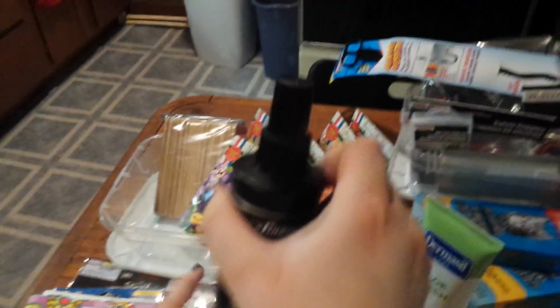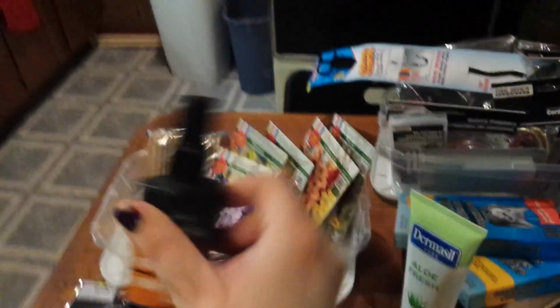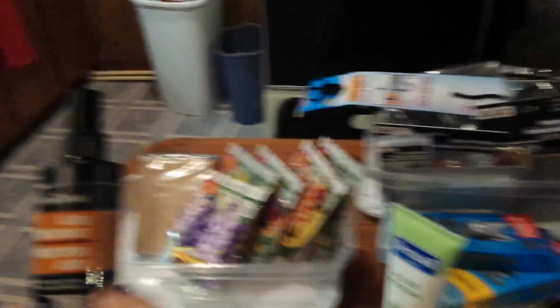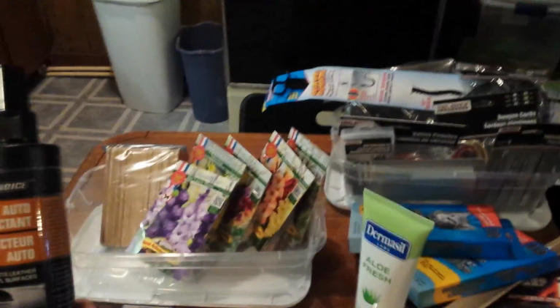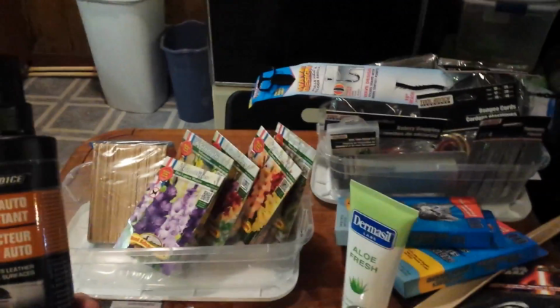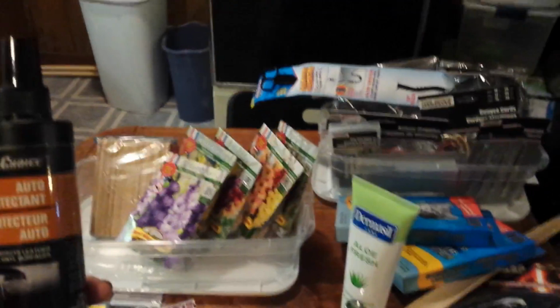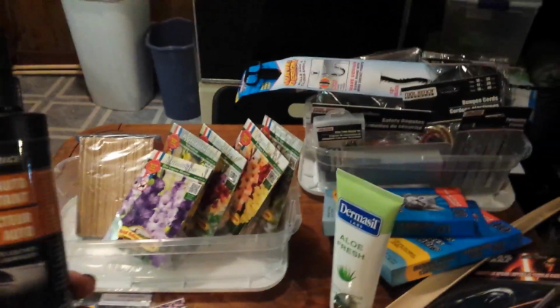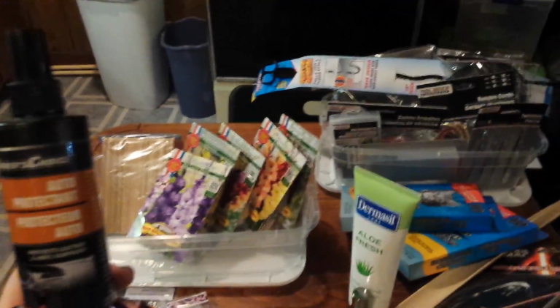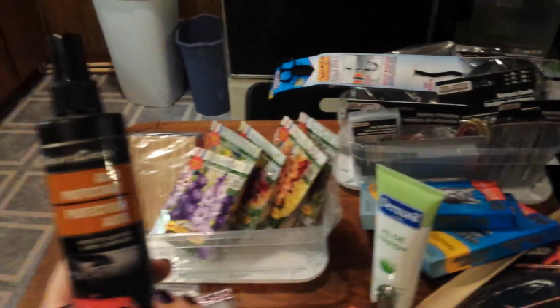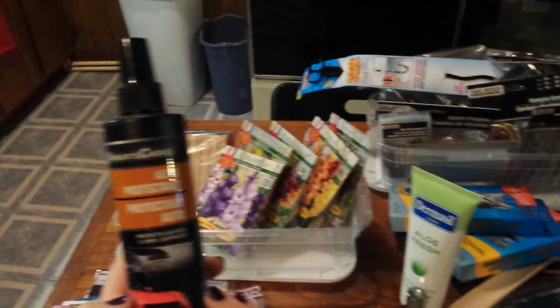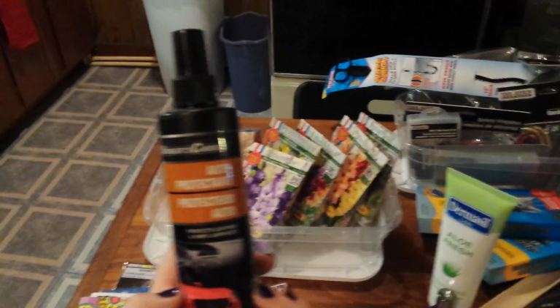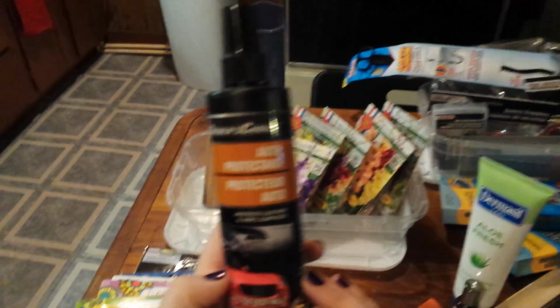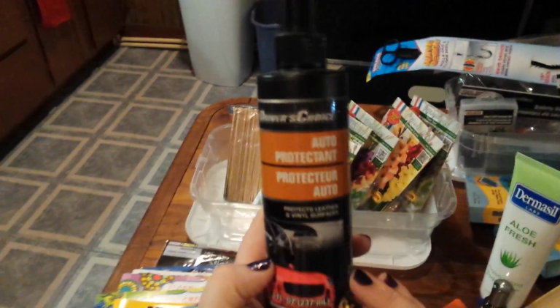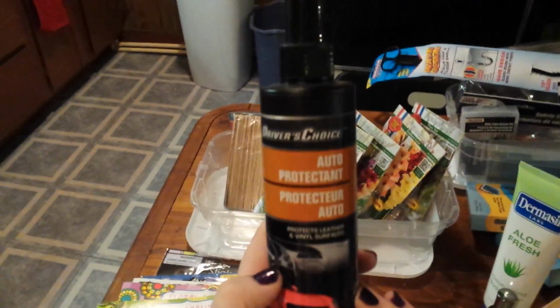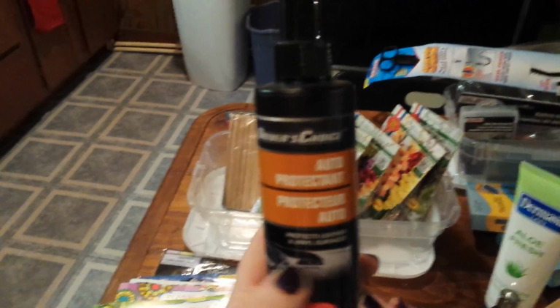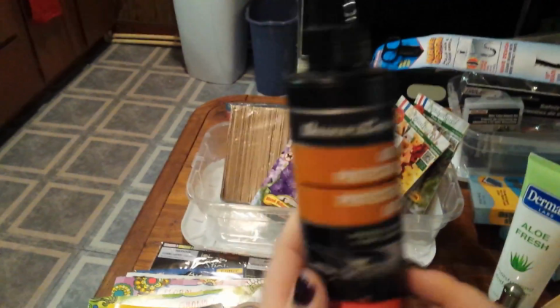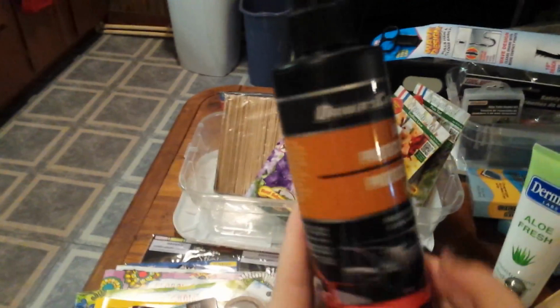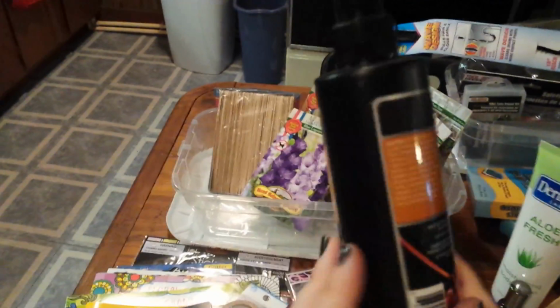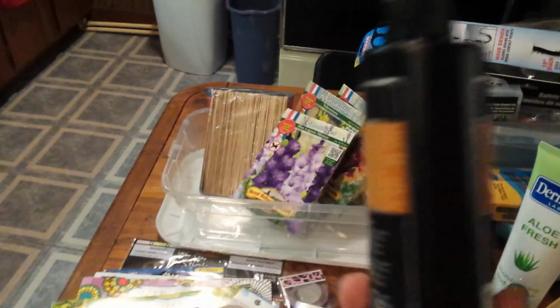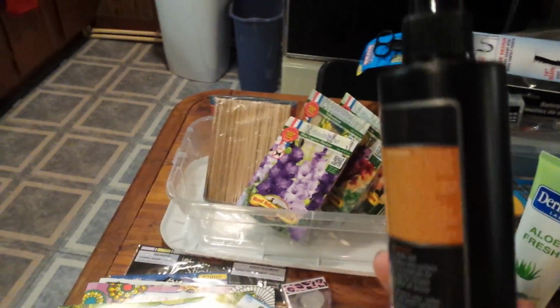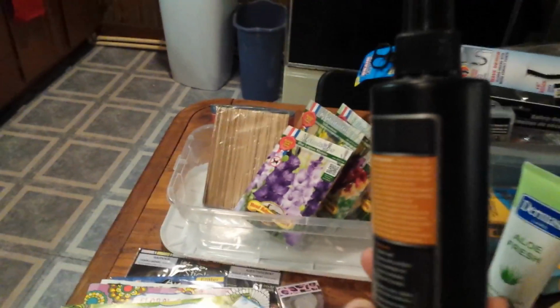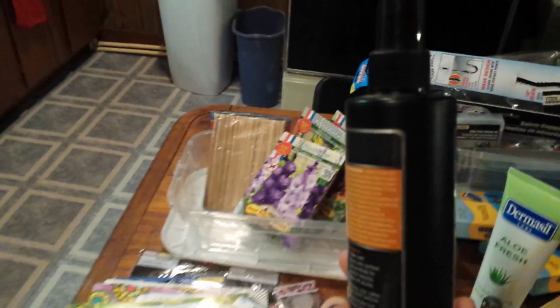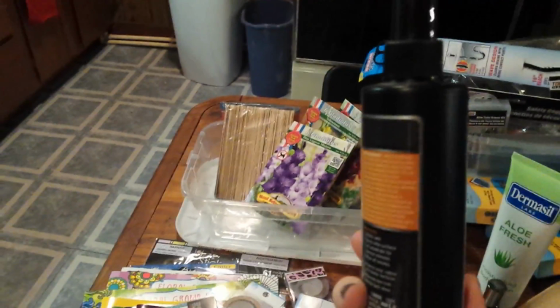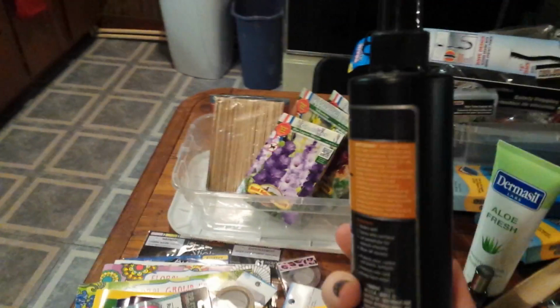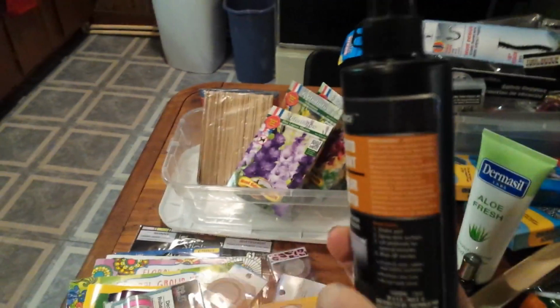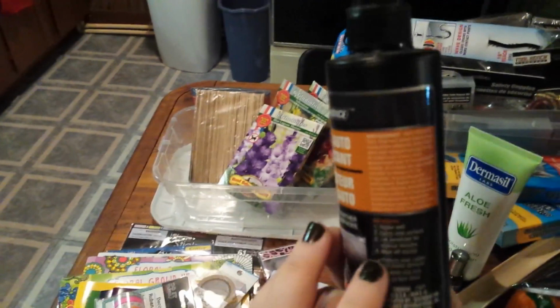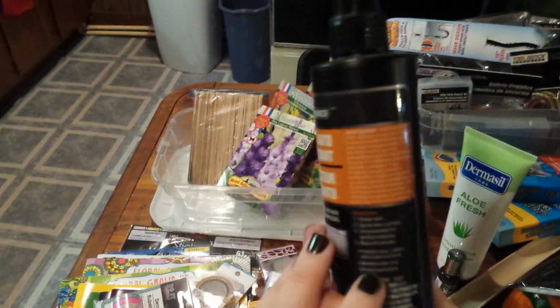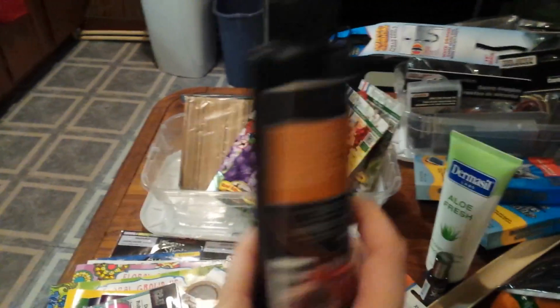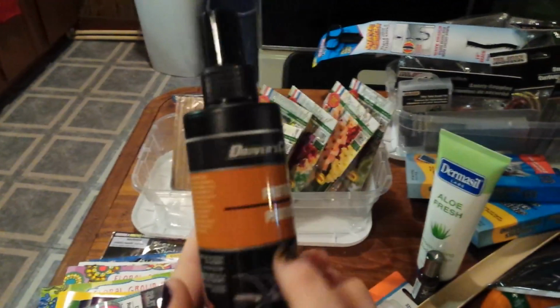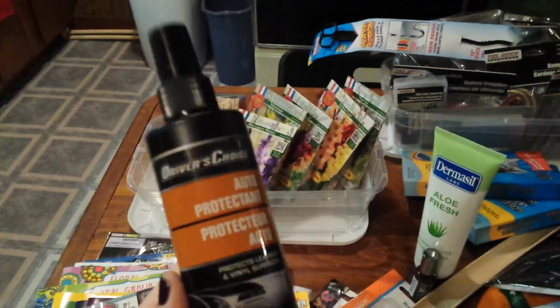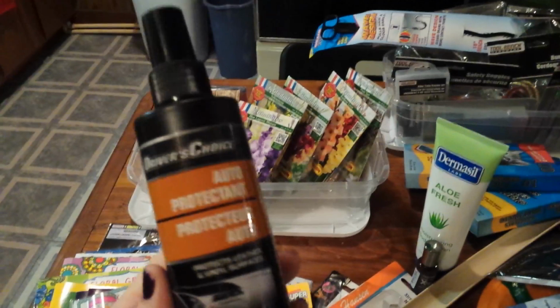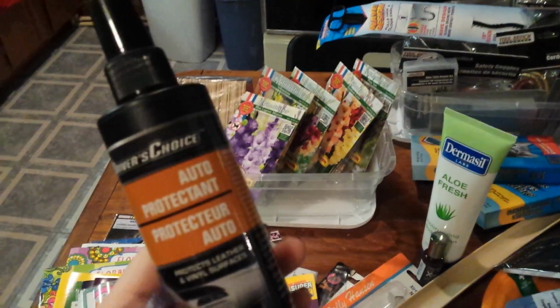Got the auto protectant by Driver's Choice for hubby's truck and my car.